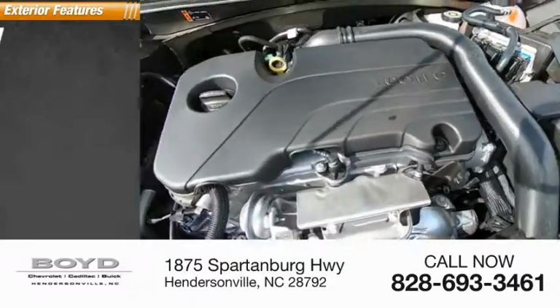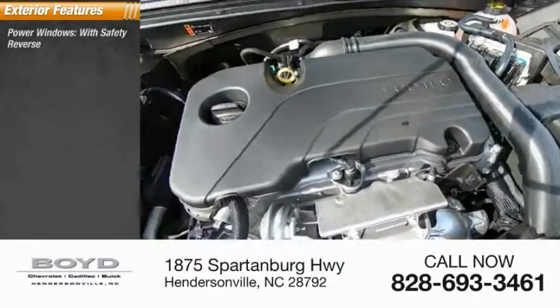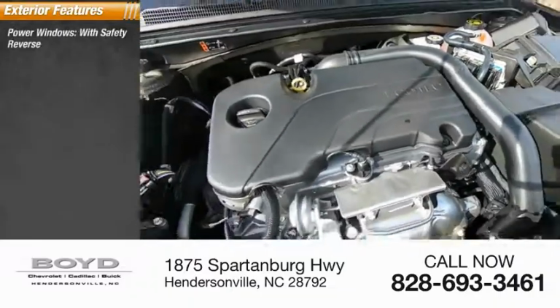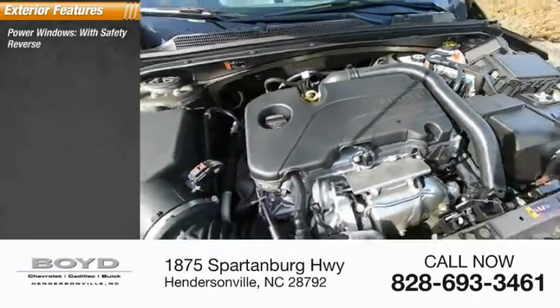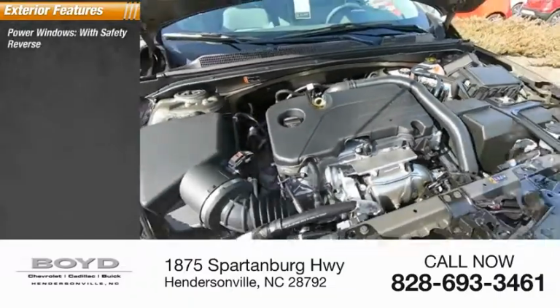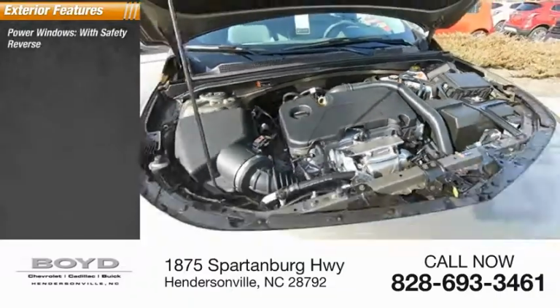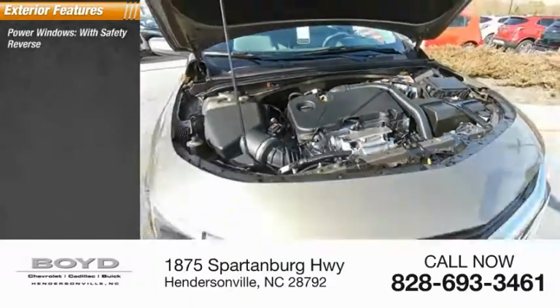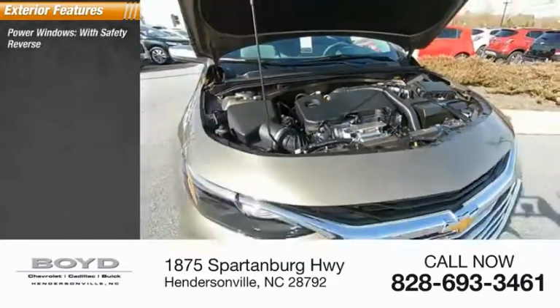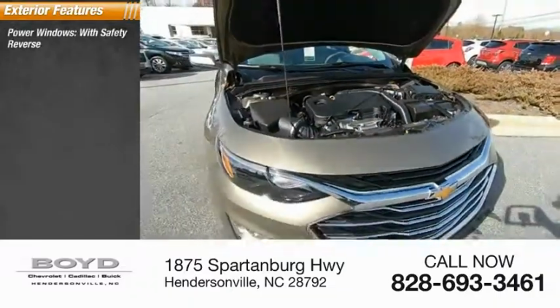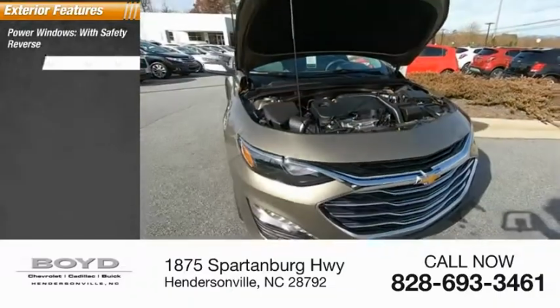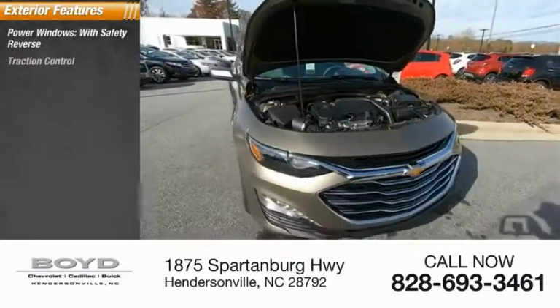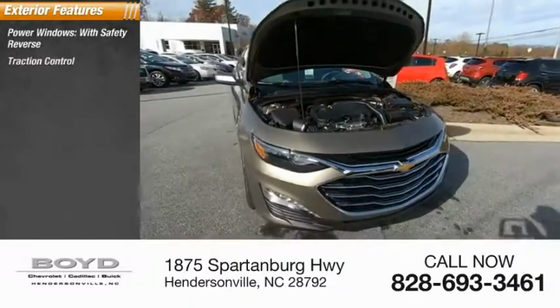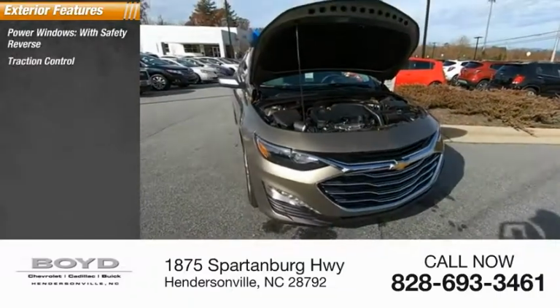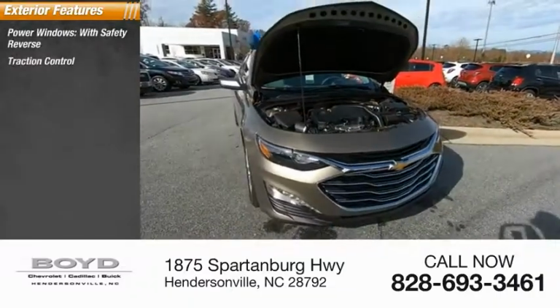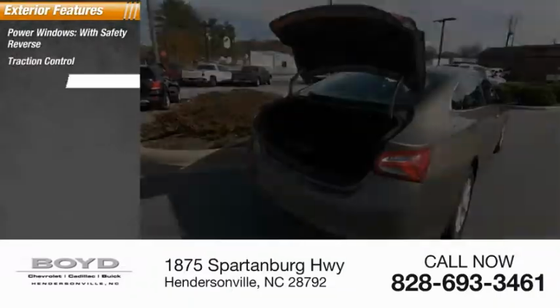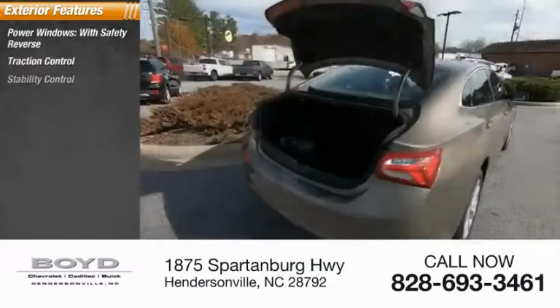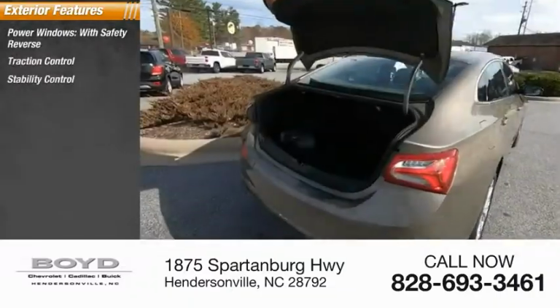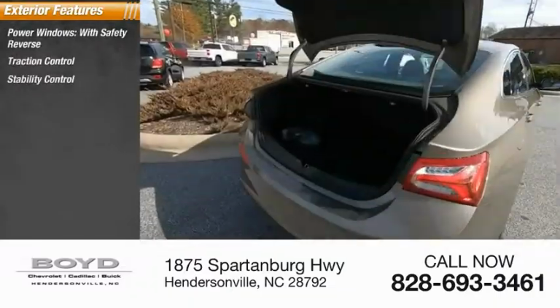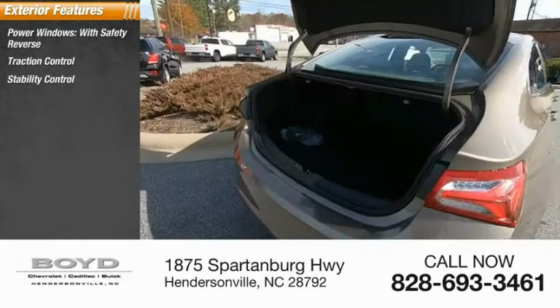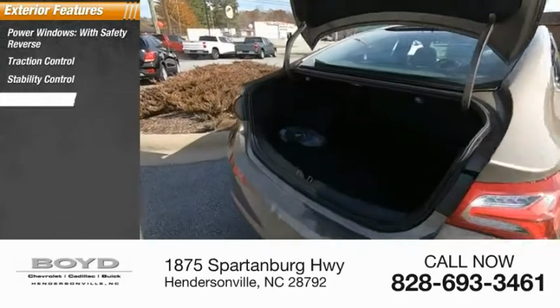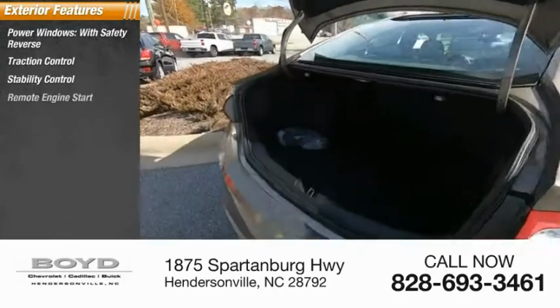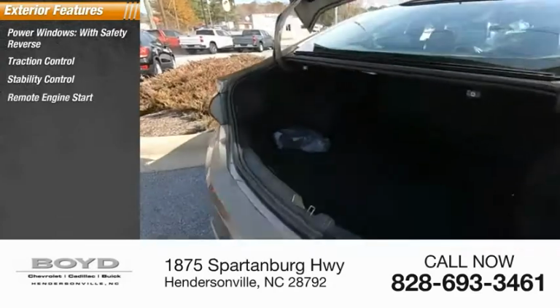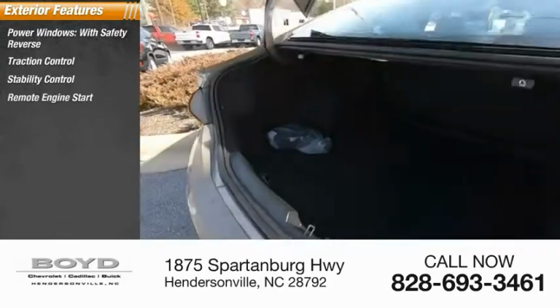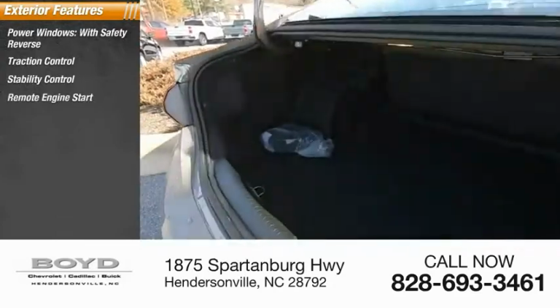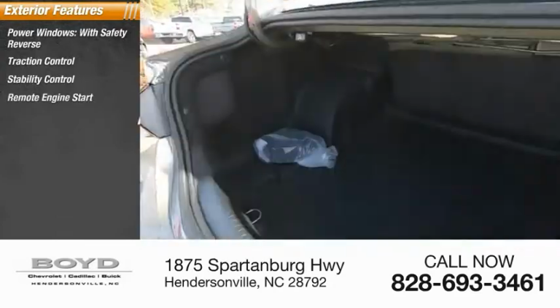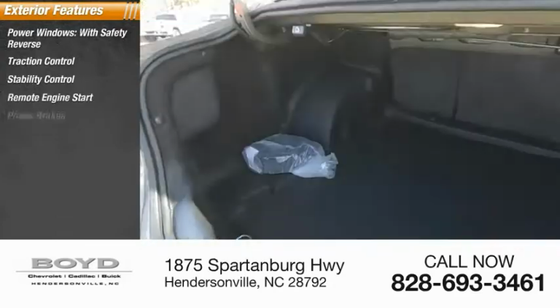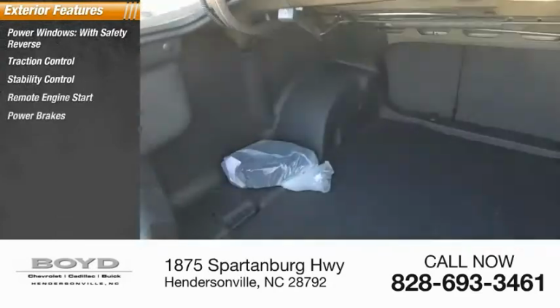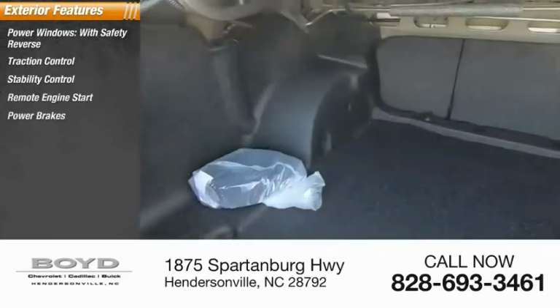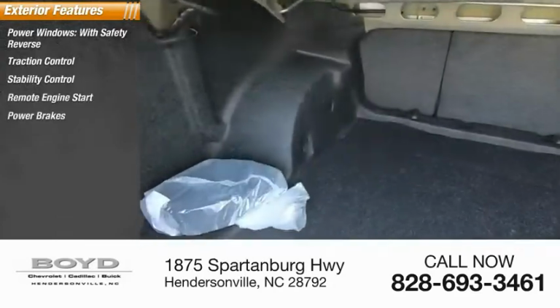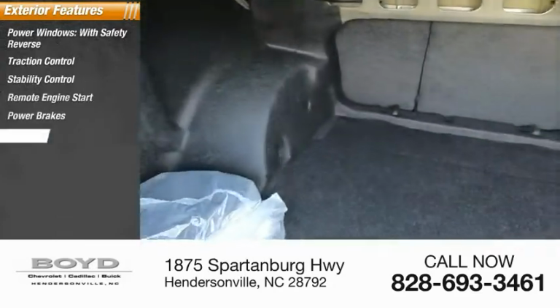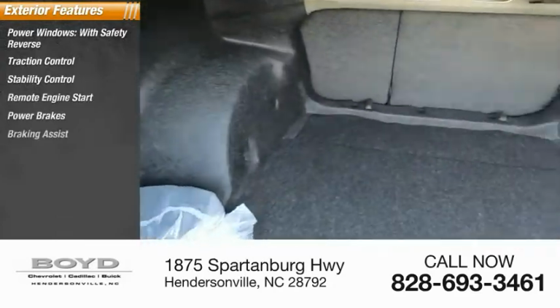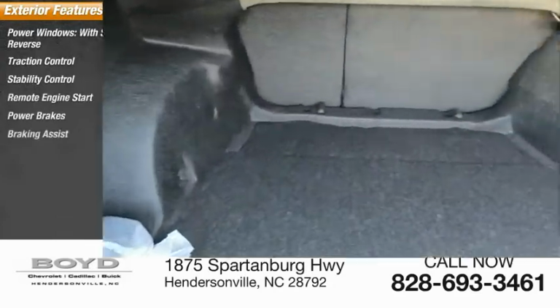Power windows with safety reverse, traction control, stability control, remote engine start, power brakes, braking assist.